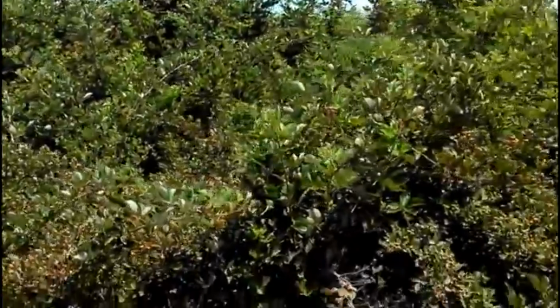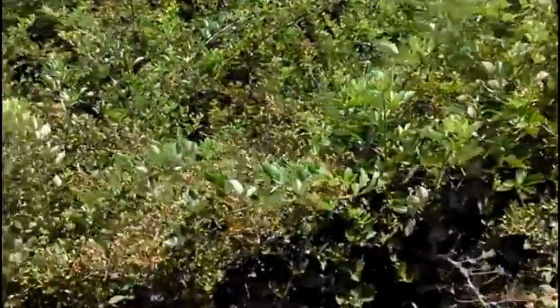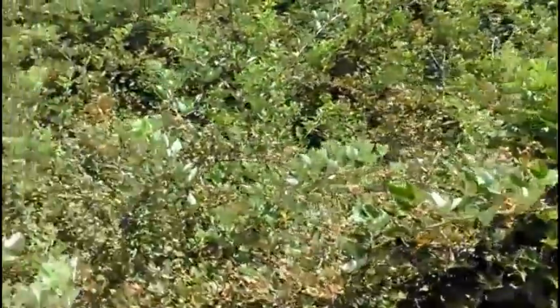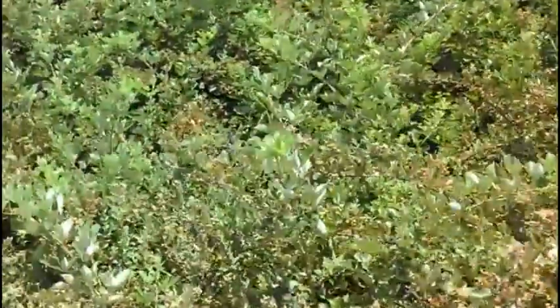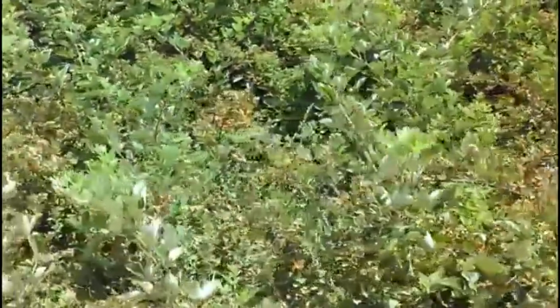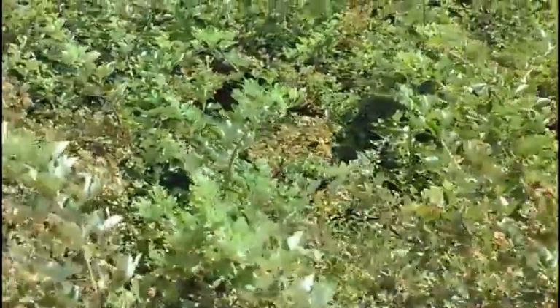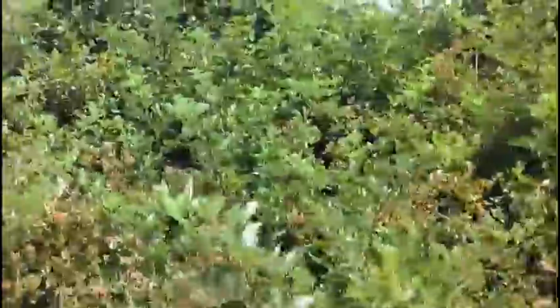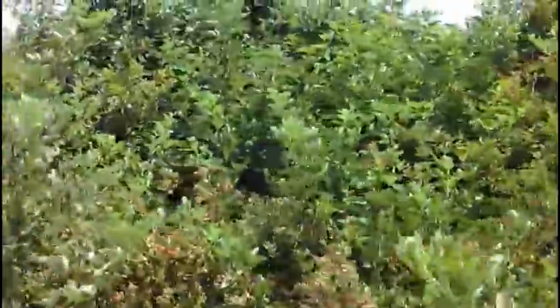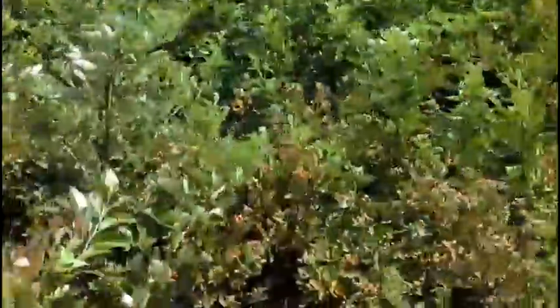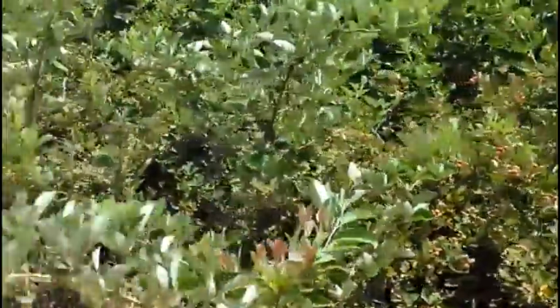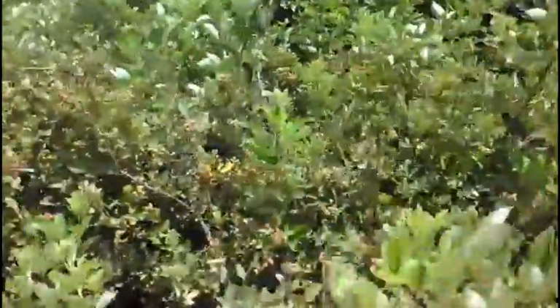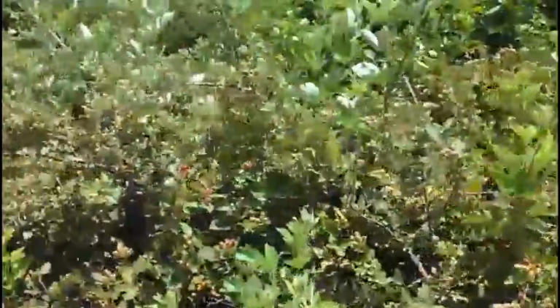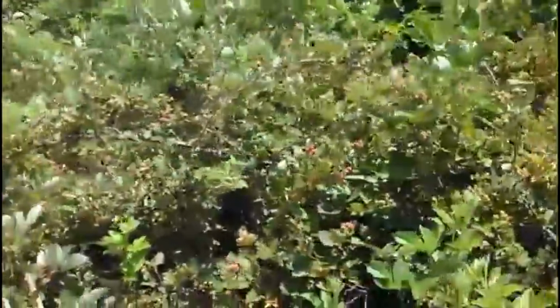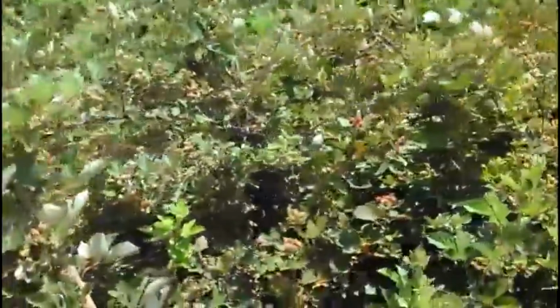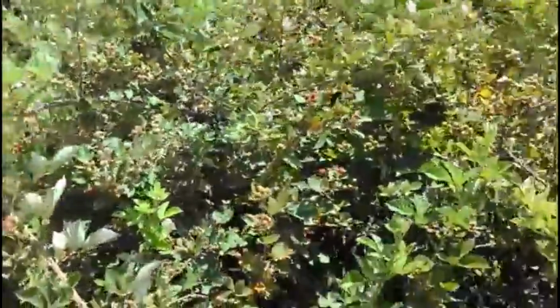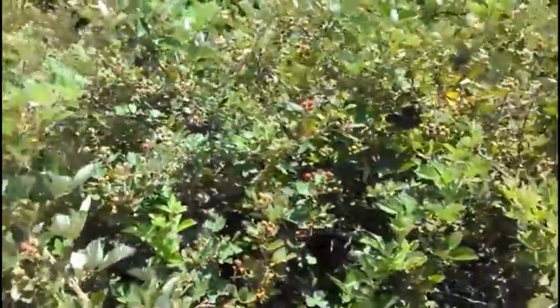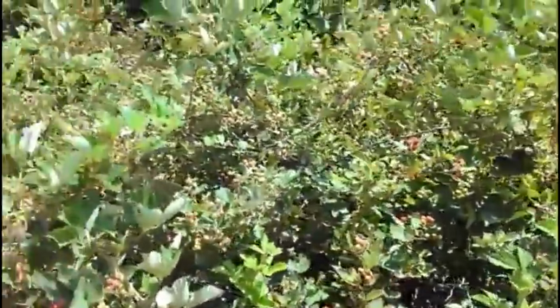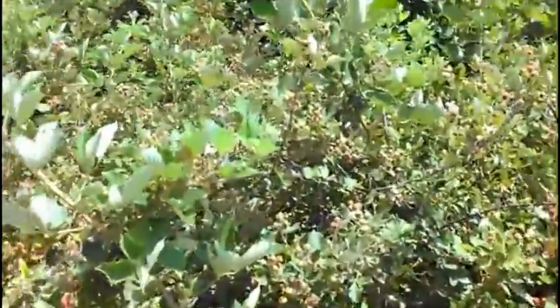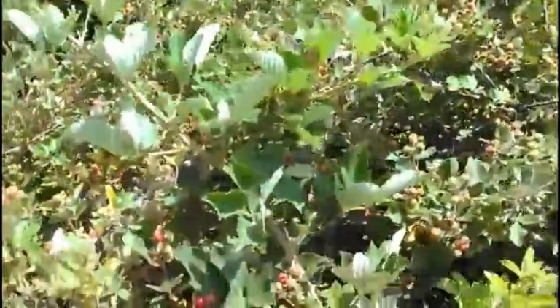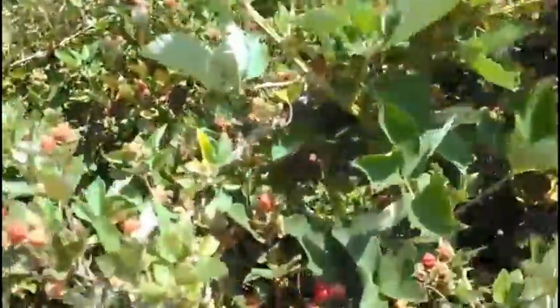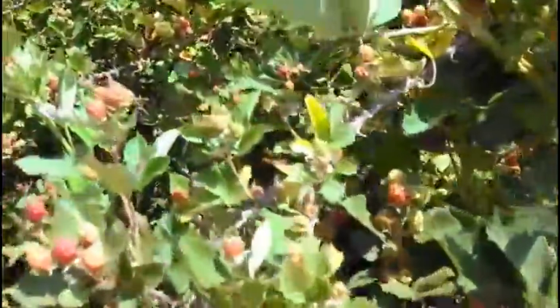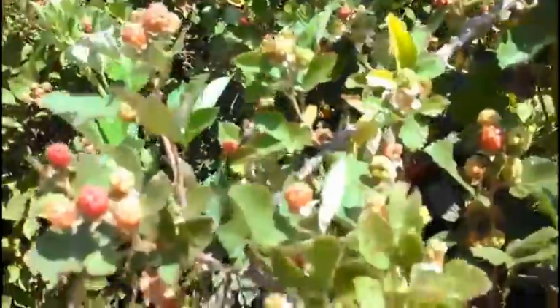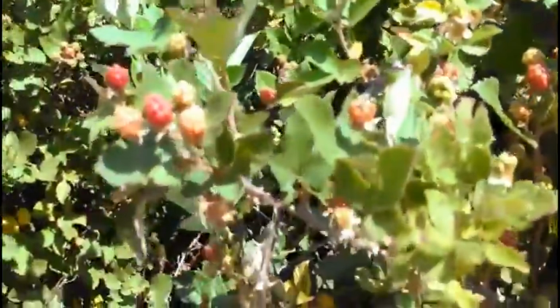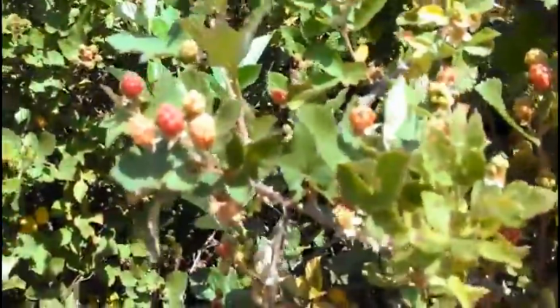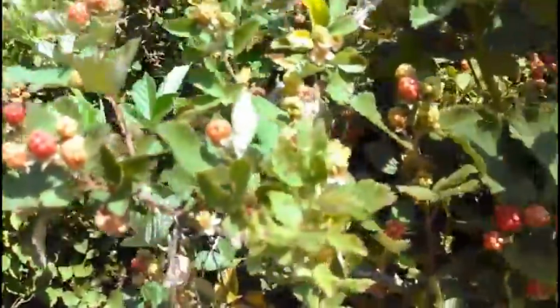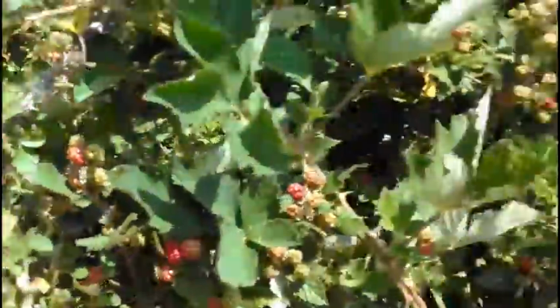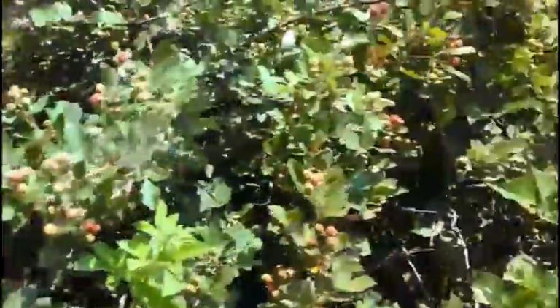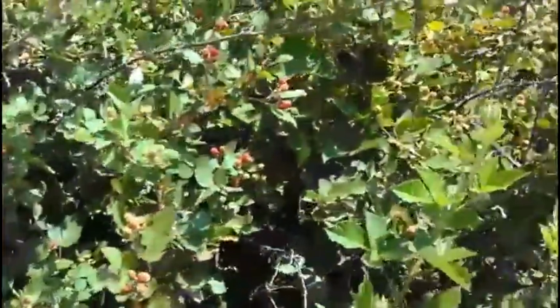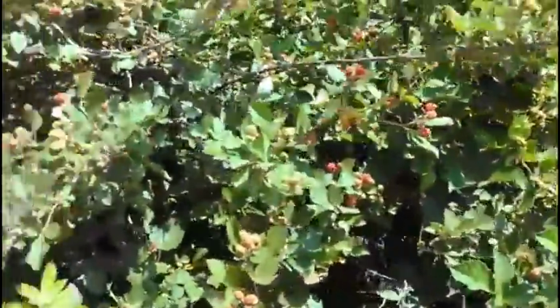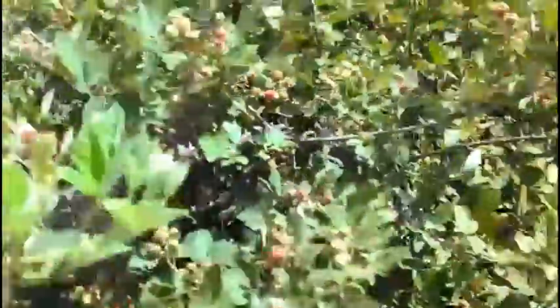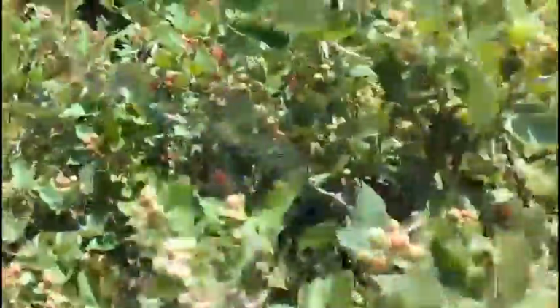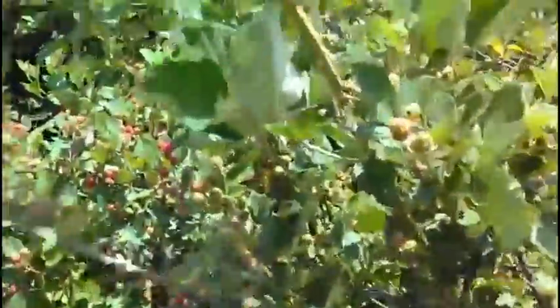Anyways, I am out here picking wild blackberries. I'm looking for the black ones. There's a black one back there.